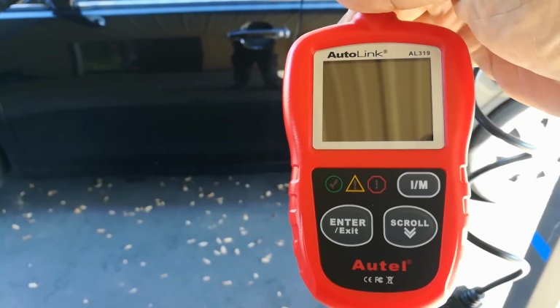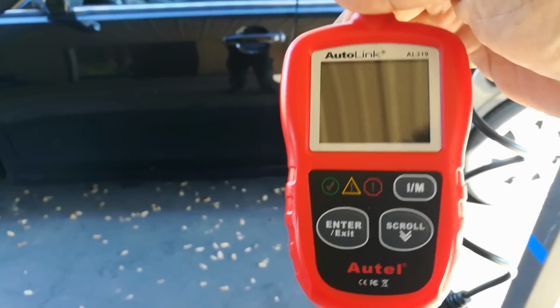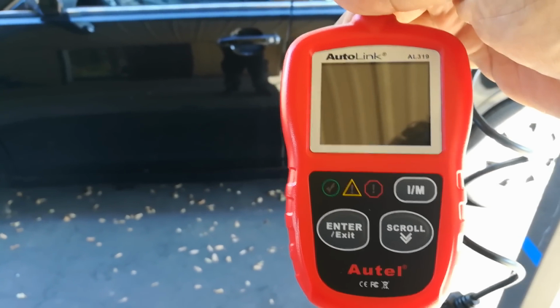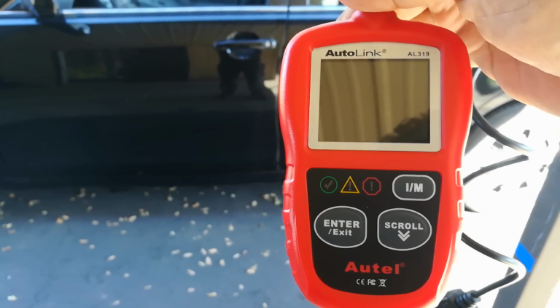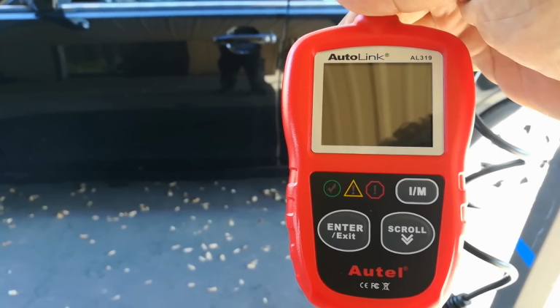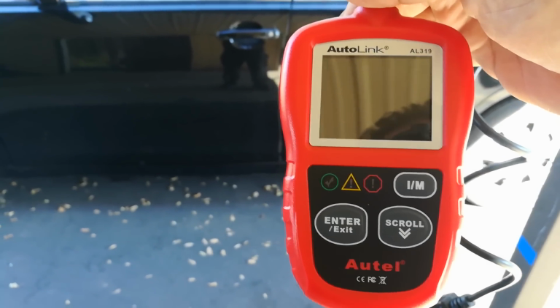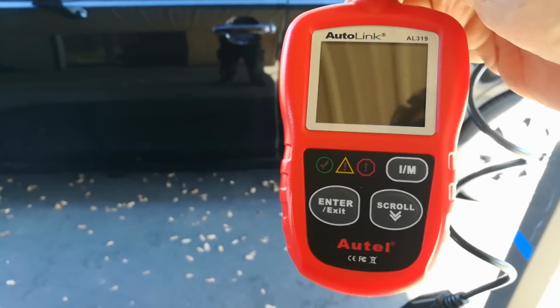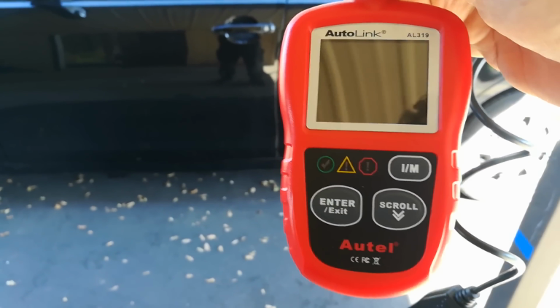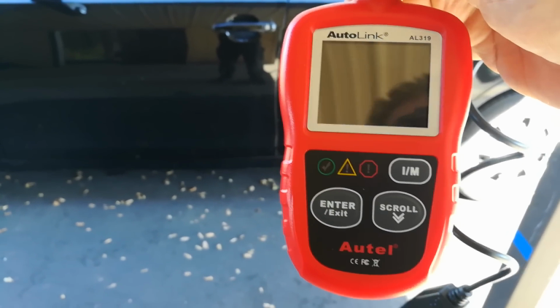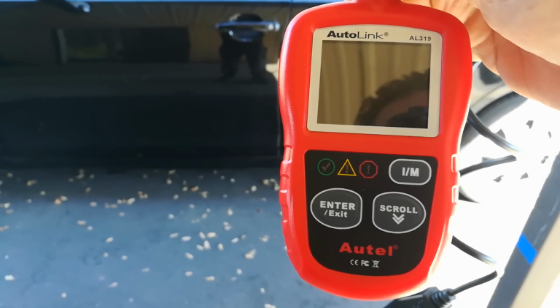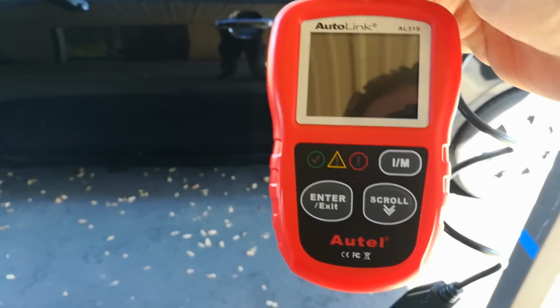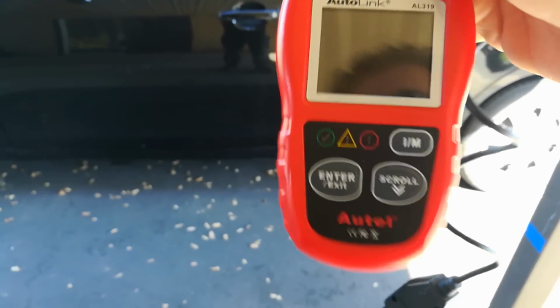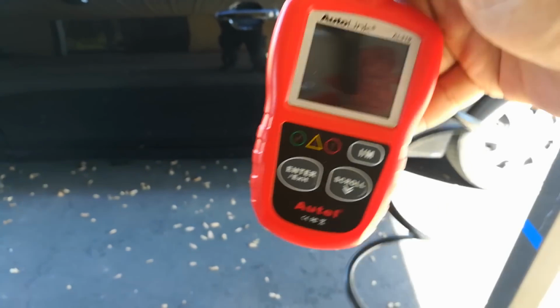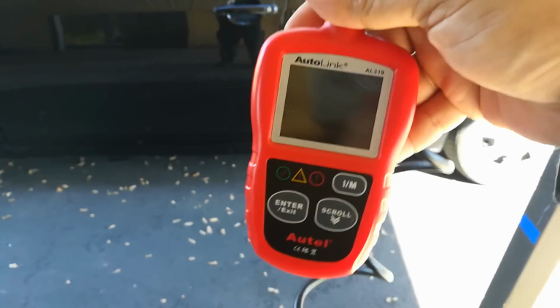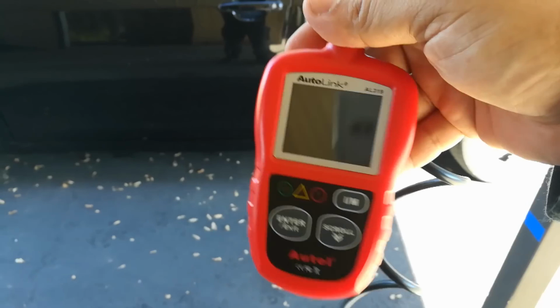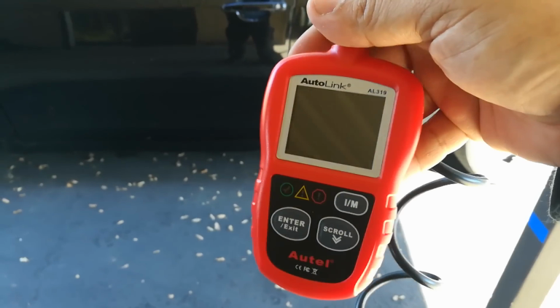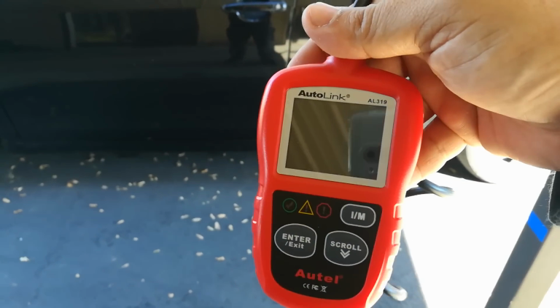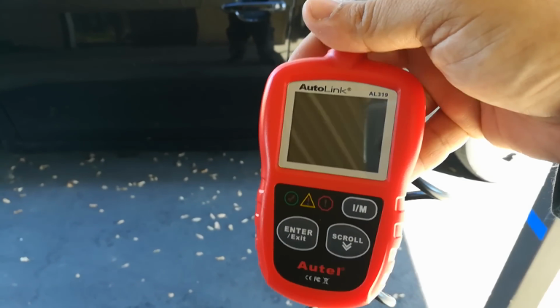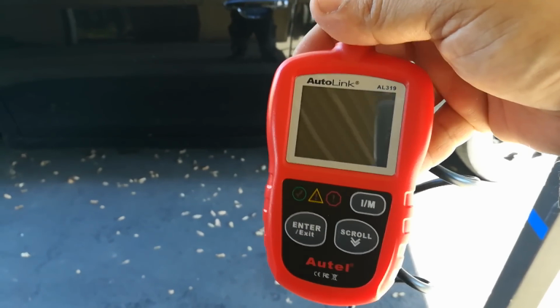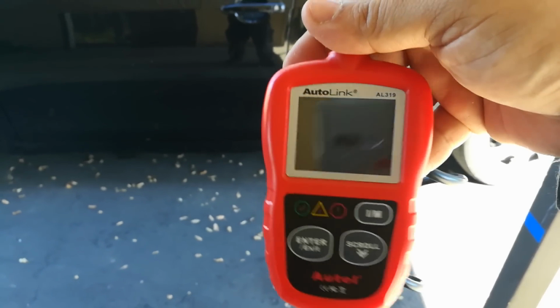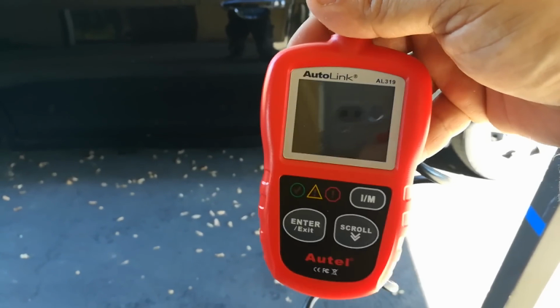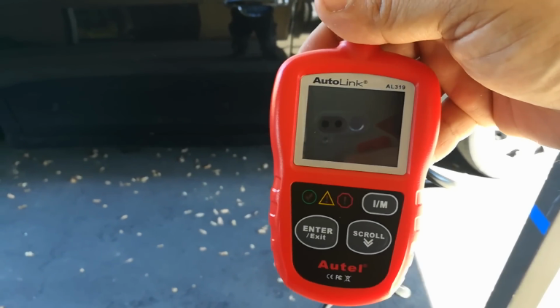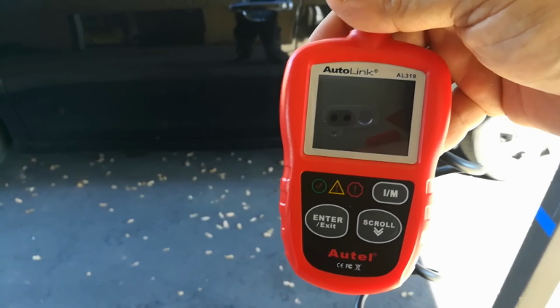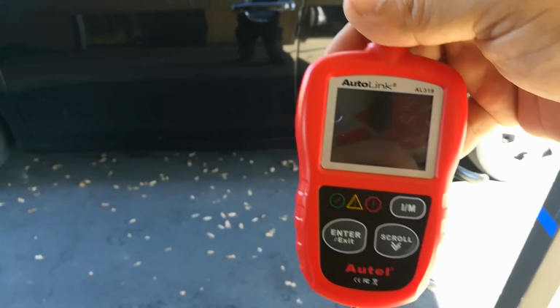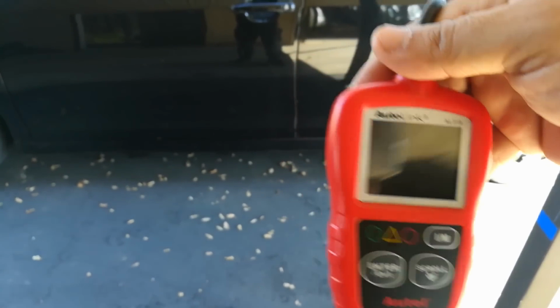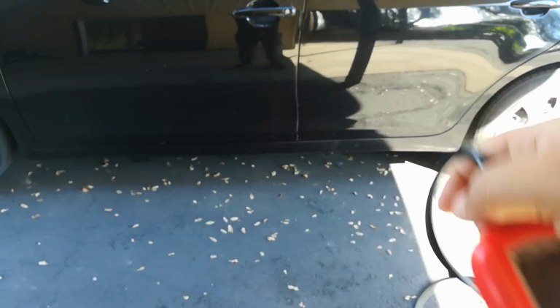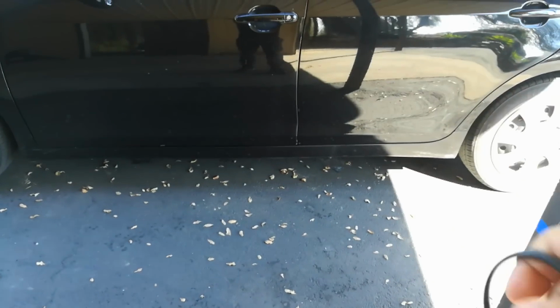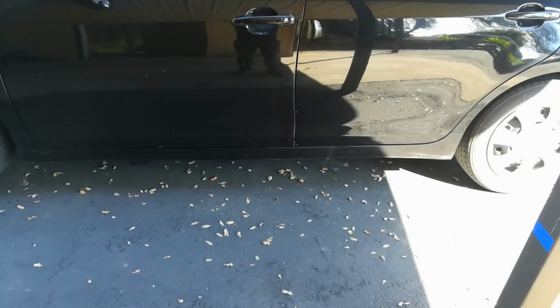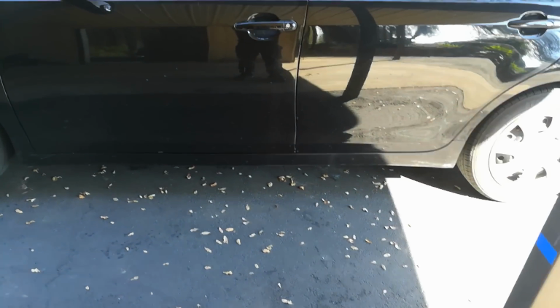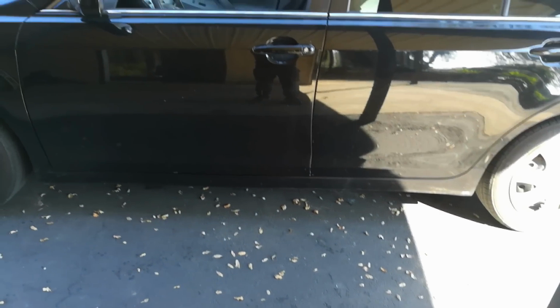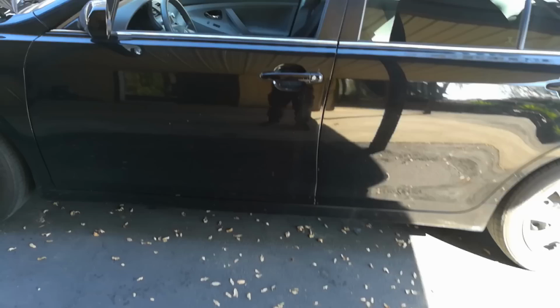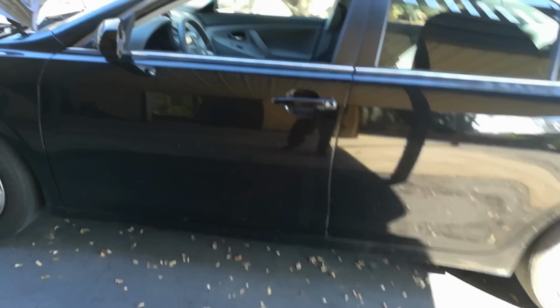It does your check engine lights and your monitors, and this actually will access the transmission module on some vehicles. Let me go ahead and set this up on my vehicle.